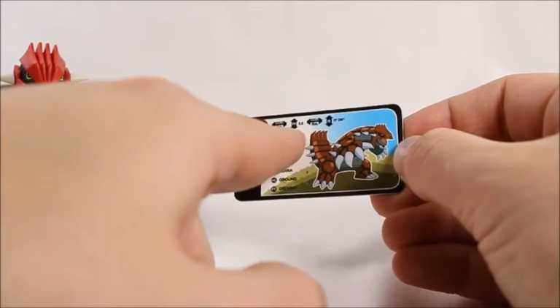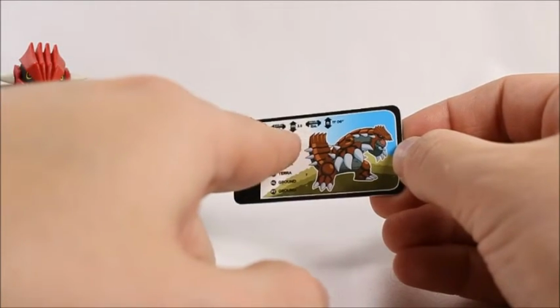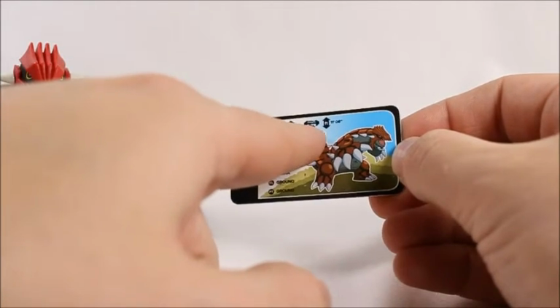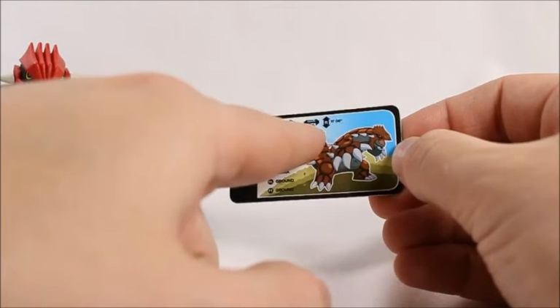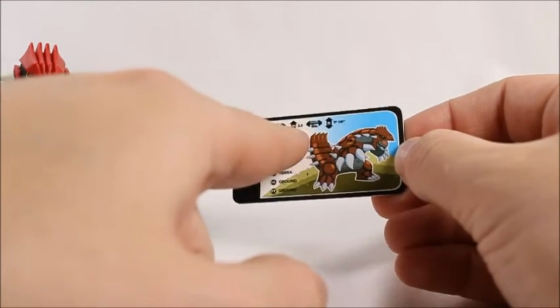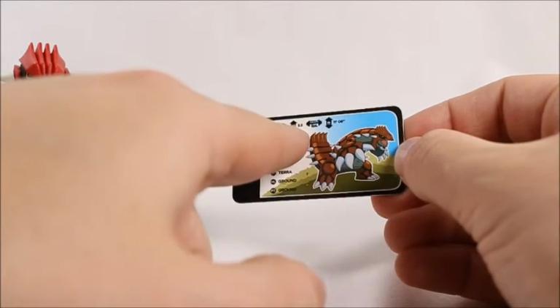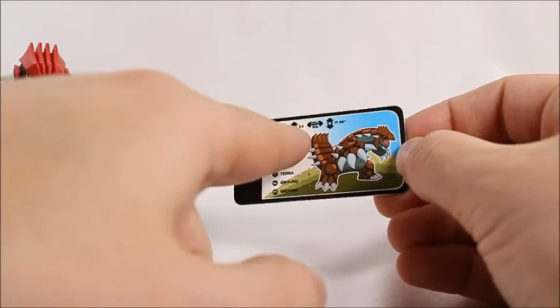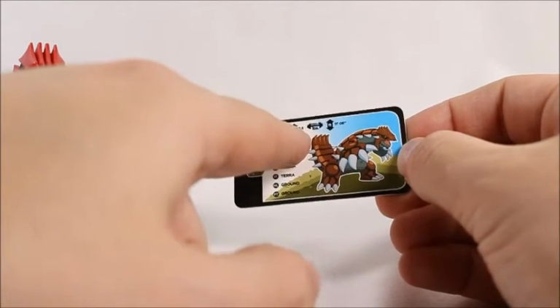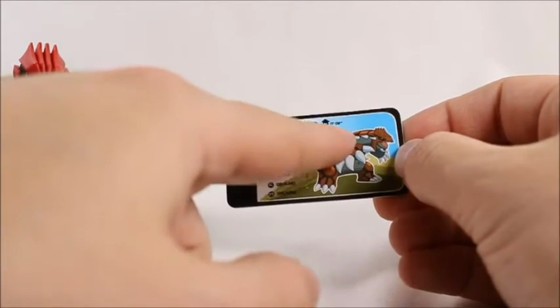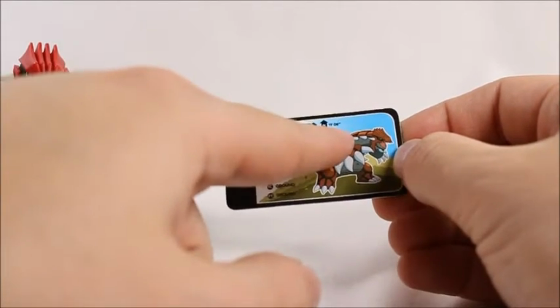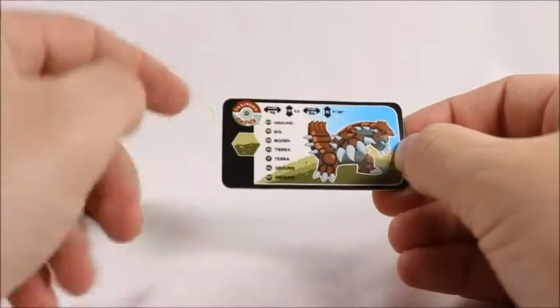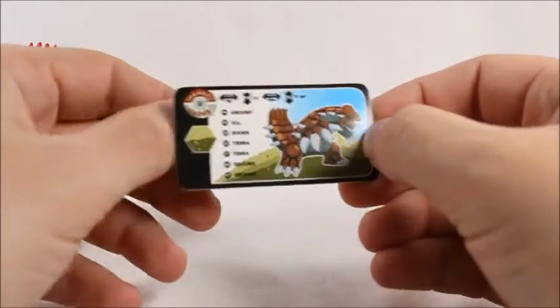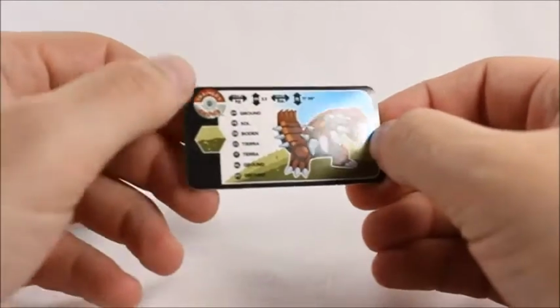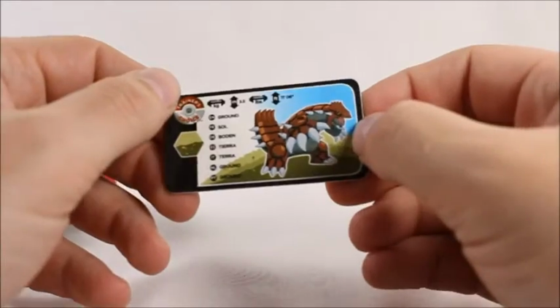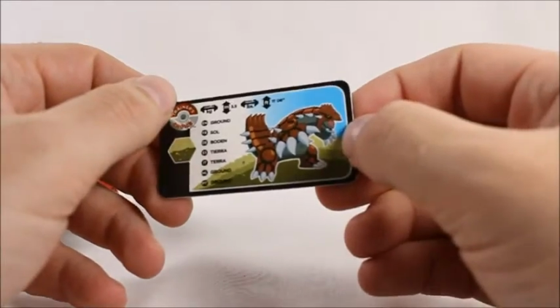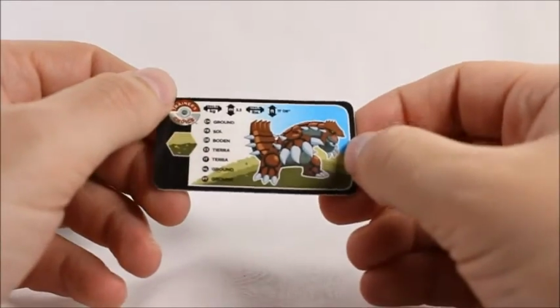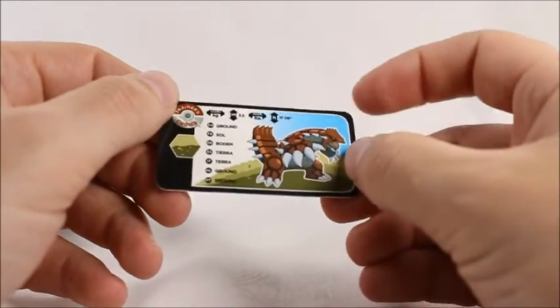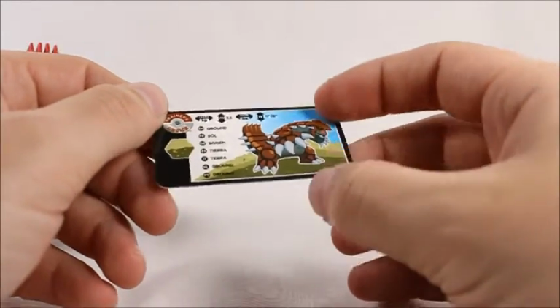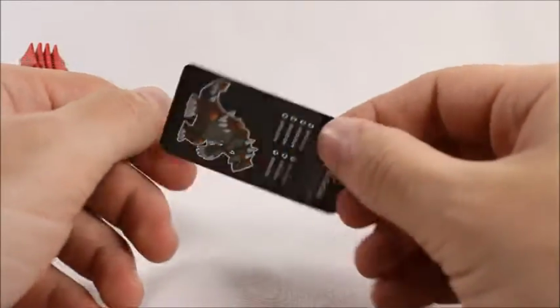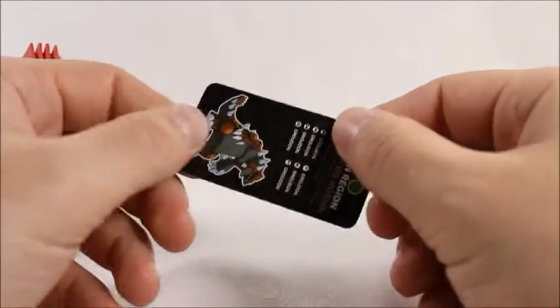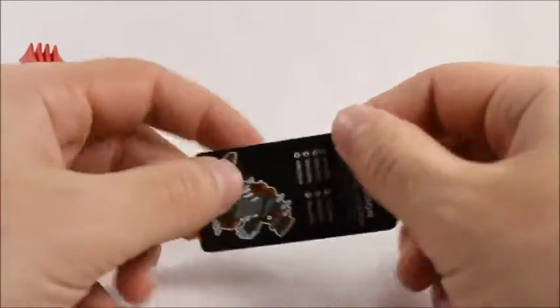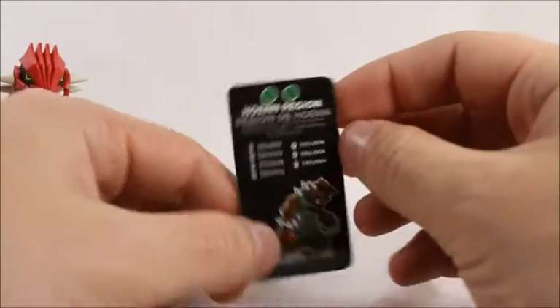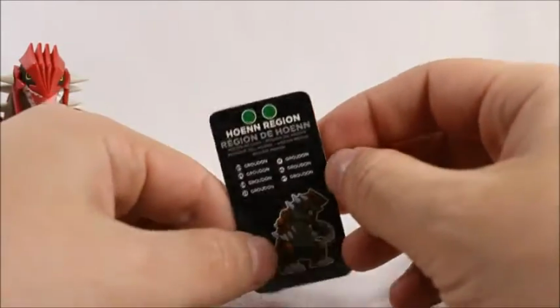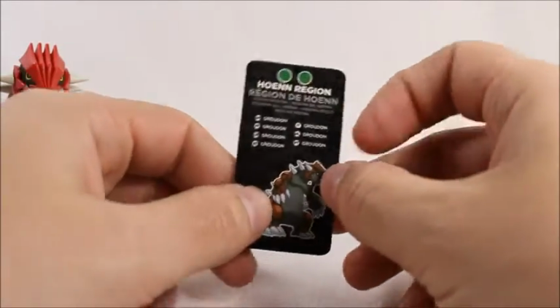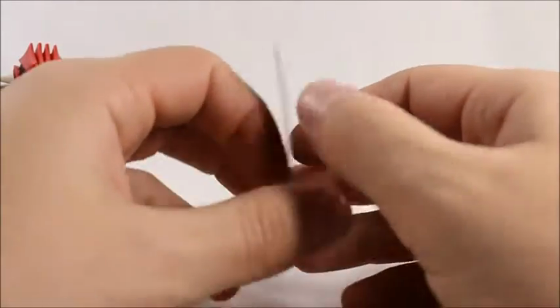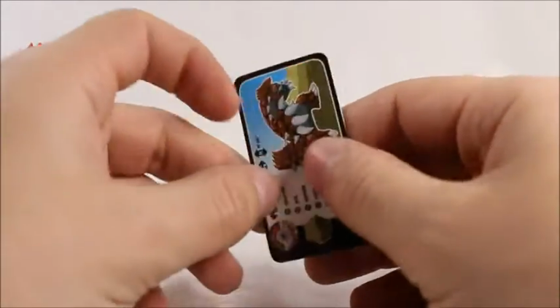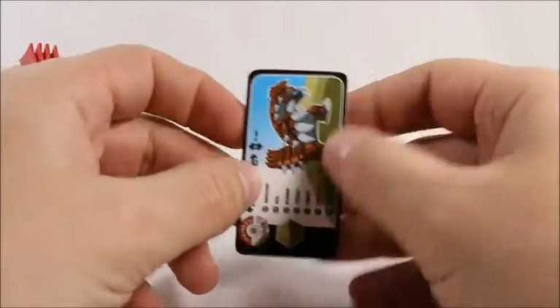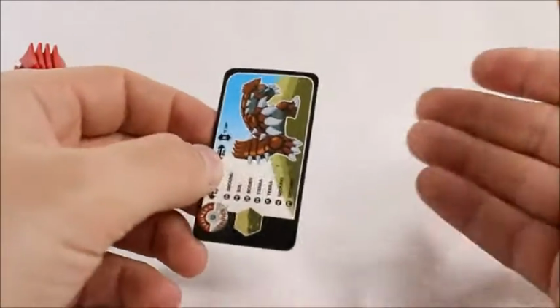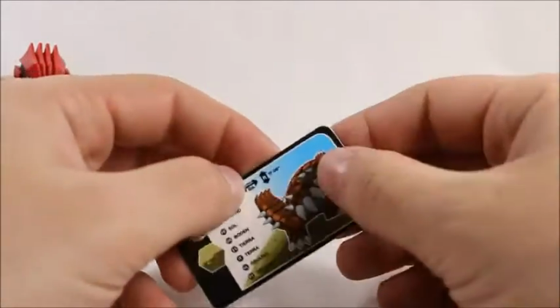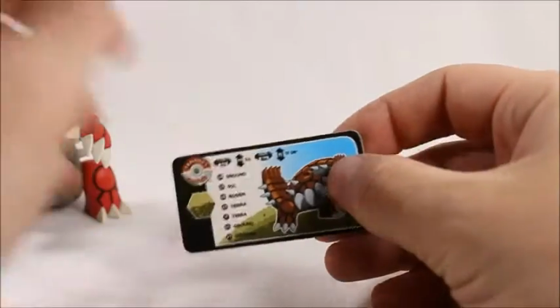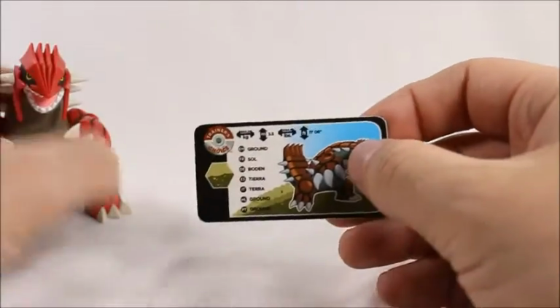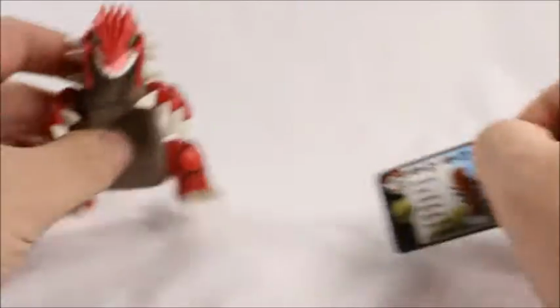They all come with these little cards. This is of course Groudon's card — it tells you the weight in kilograms and pounds, and it tells you the height in meters and feet. He's actually 11 feet tall.